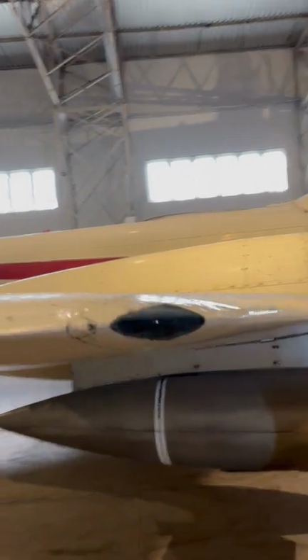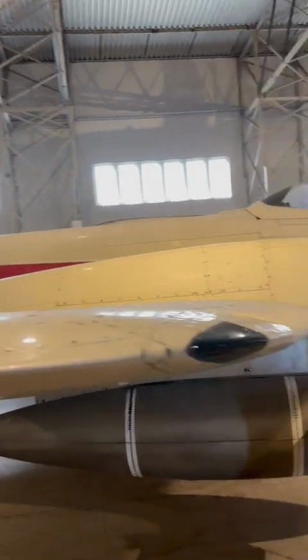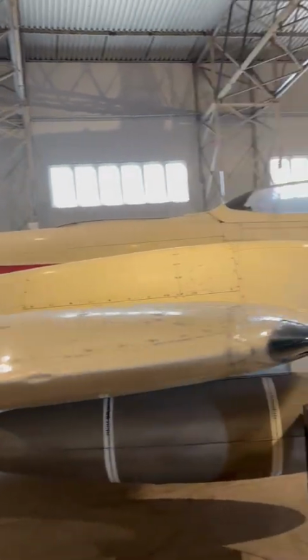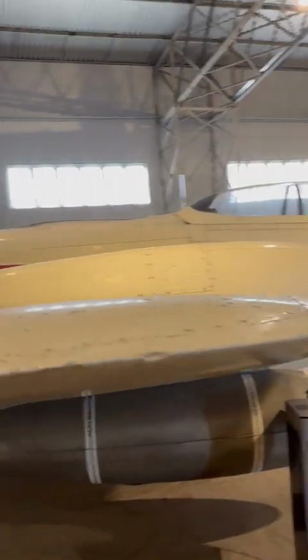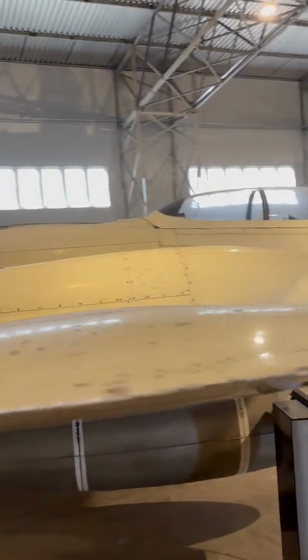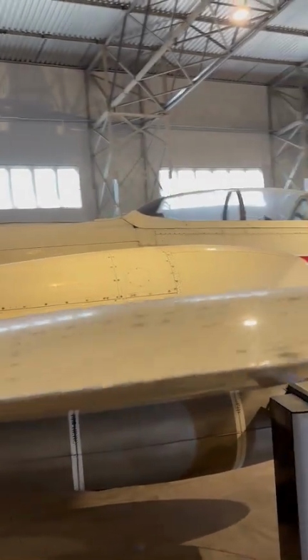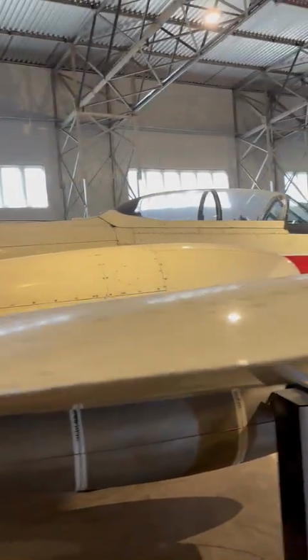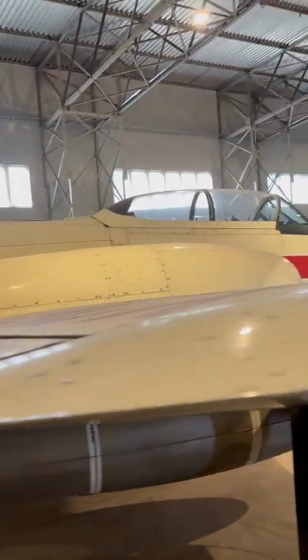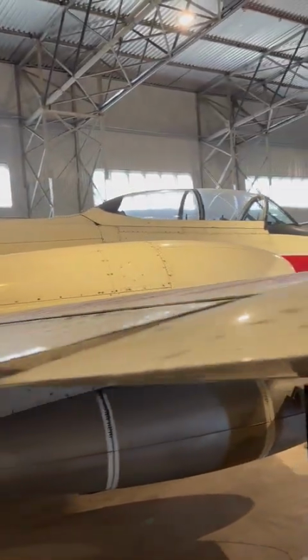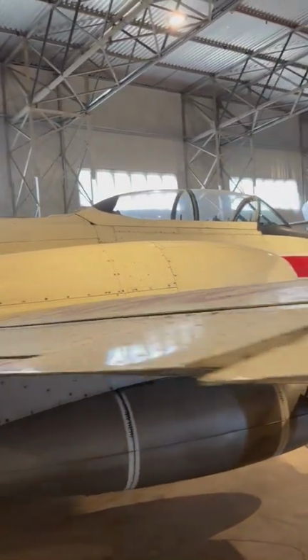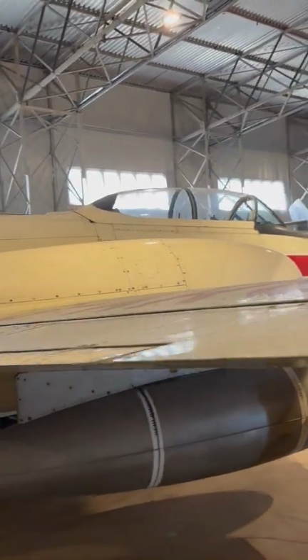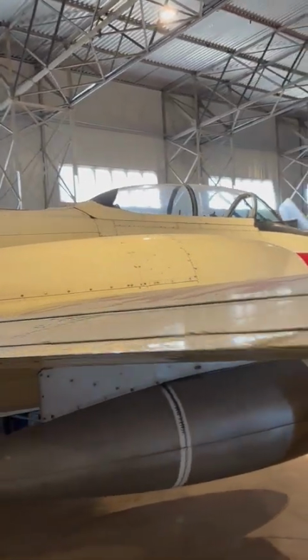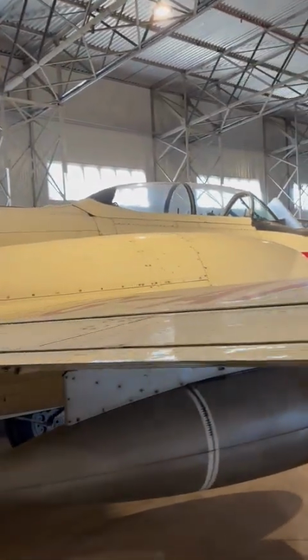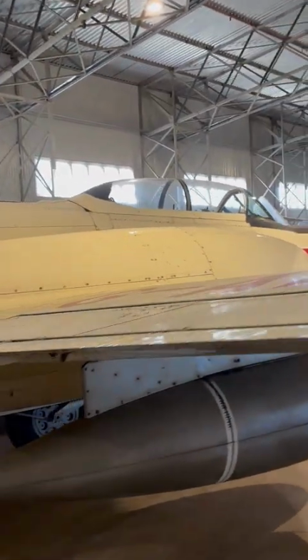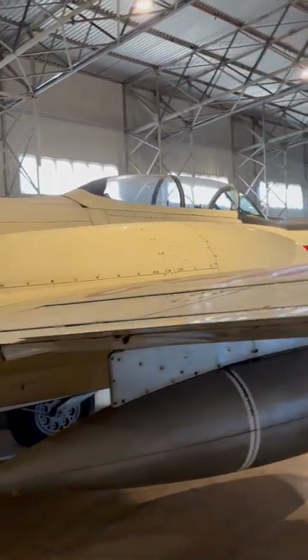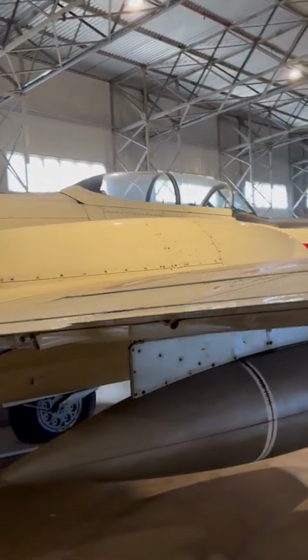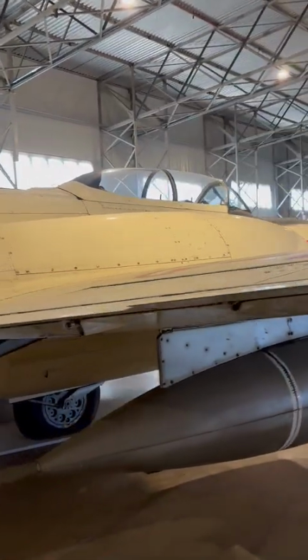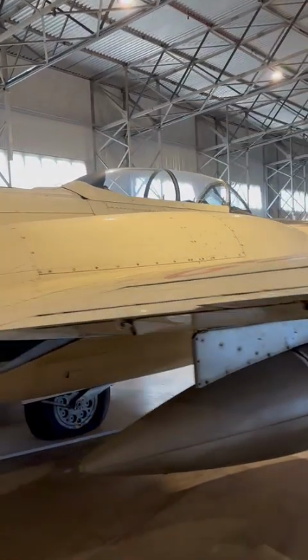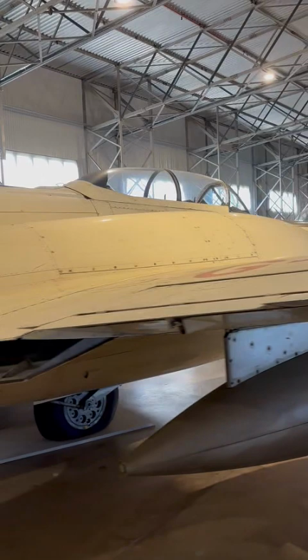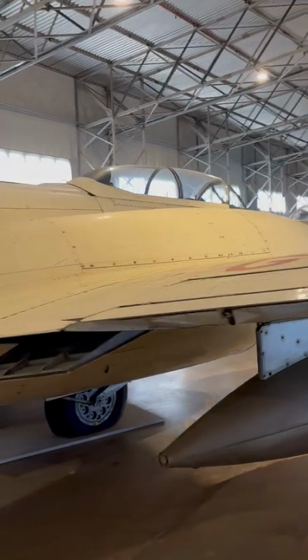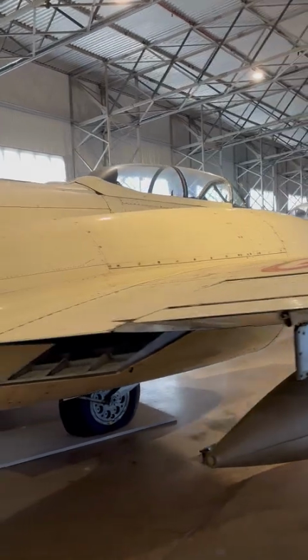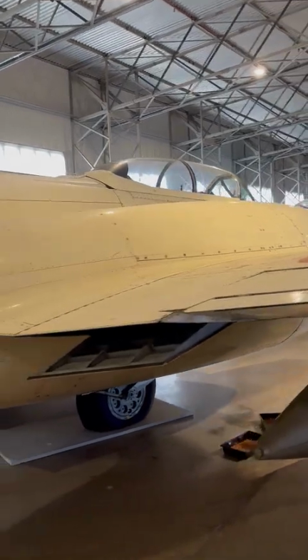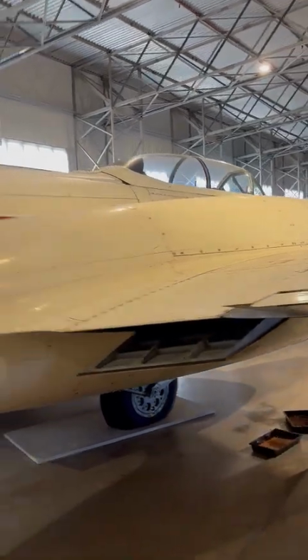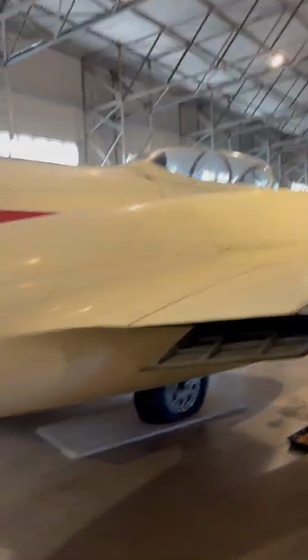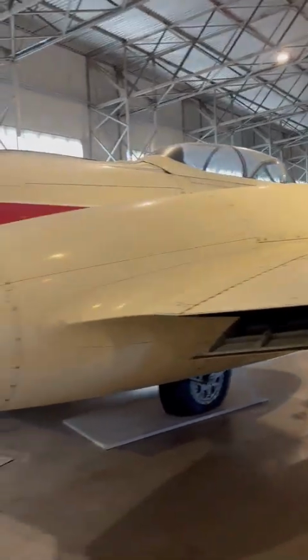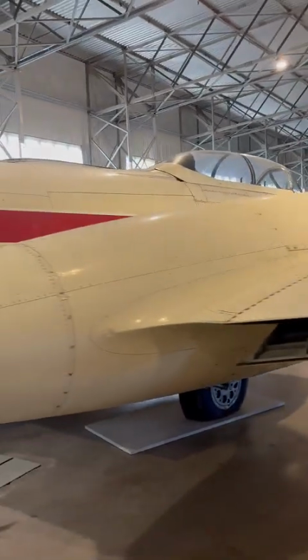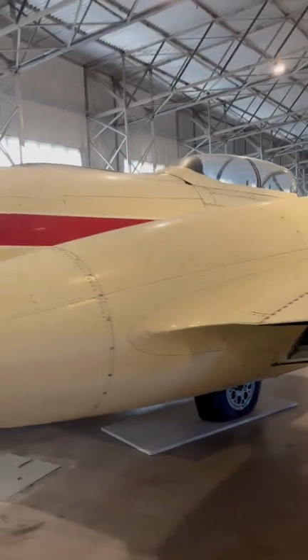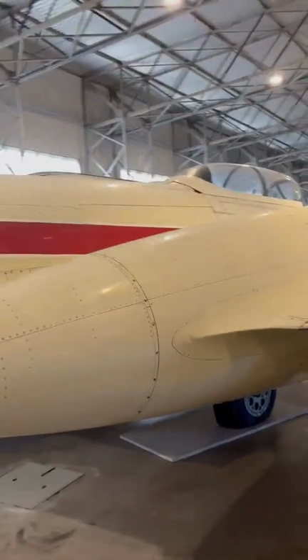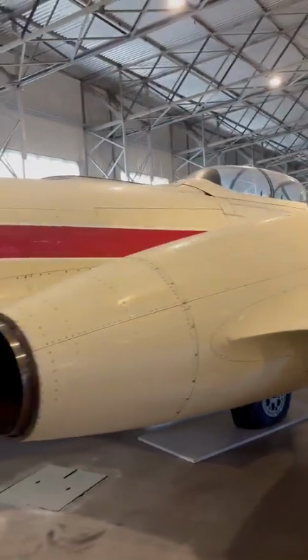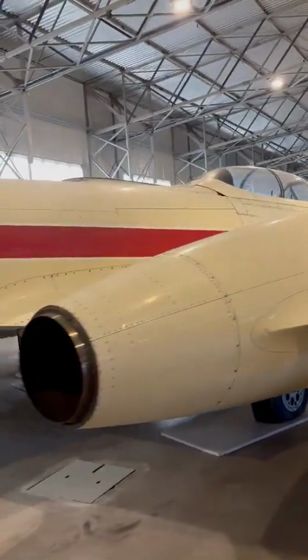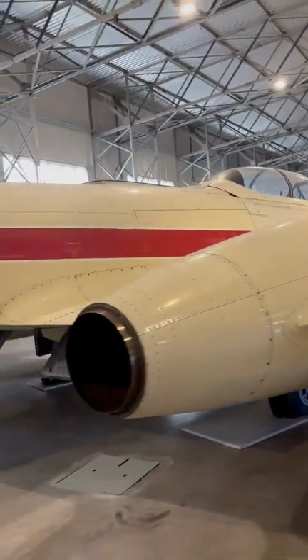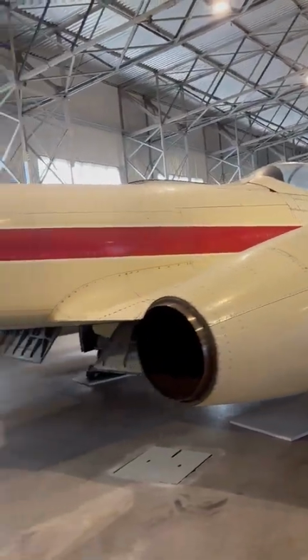The paint scheme of white and a red stripe led to the aircraft being nicknamed the Montandant after a brand of toothpaste. I've never heard of that and I don't know.